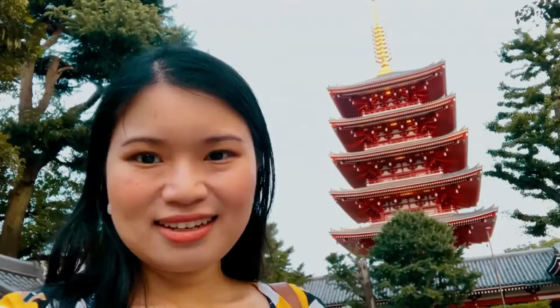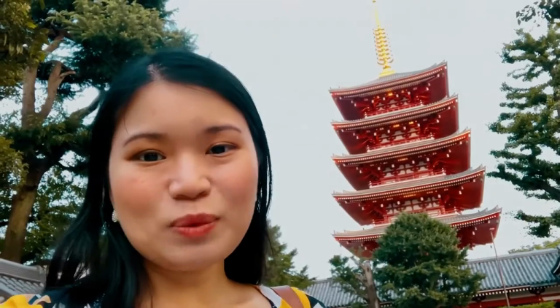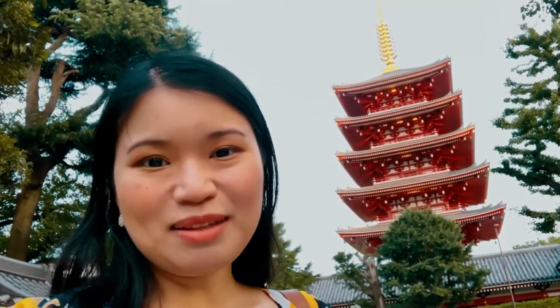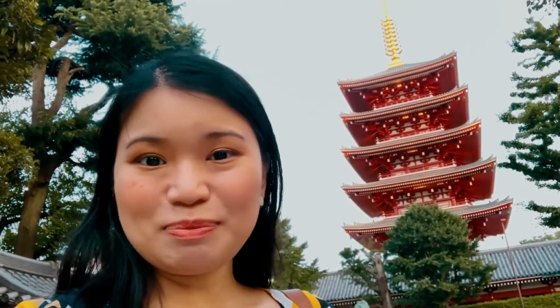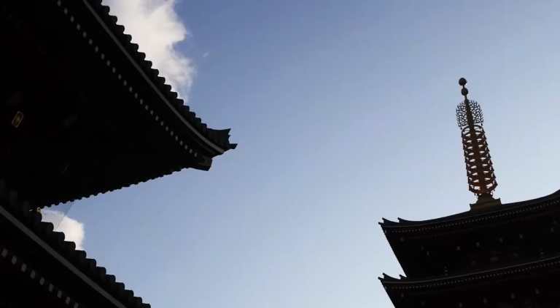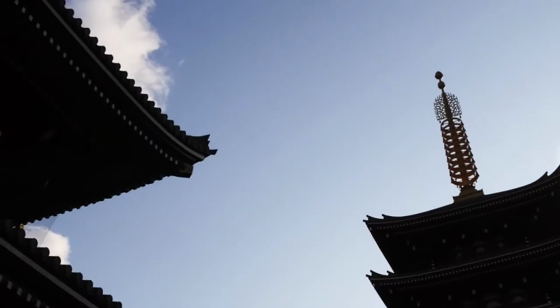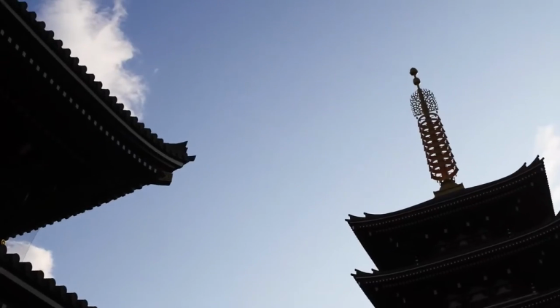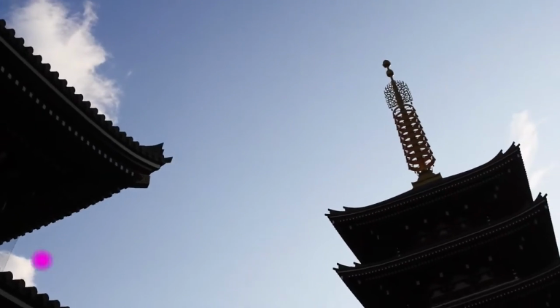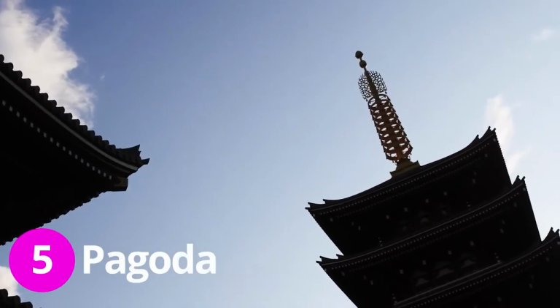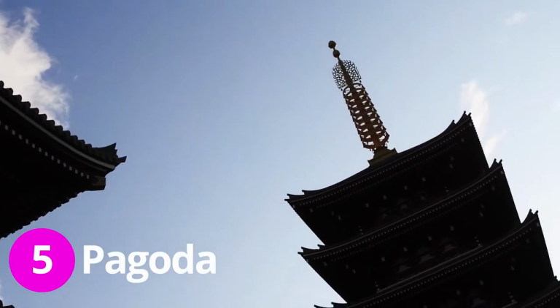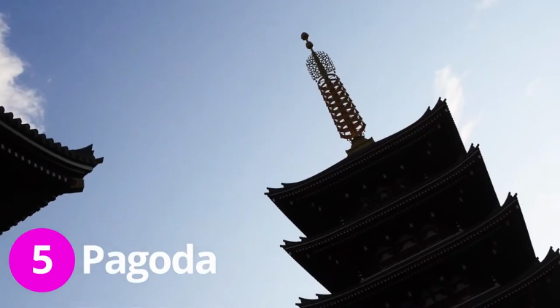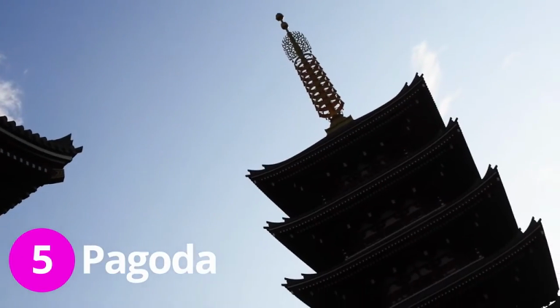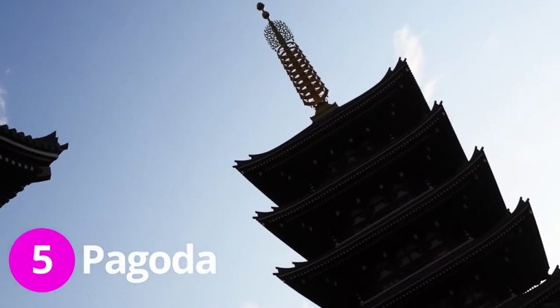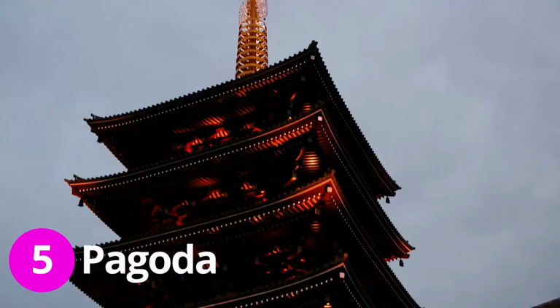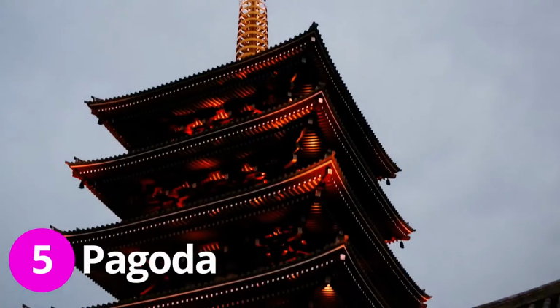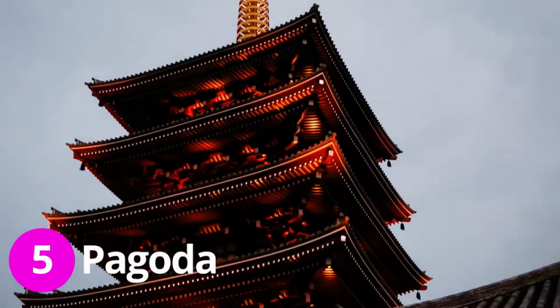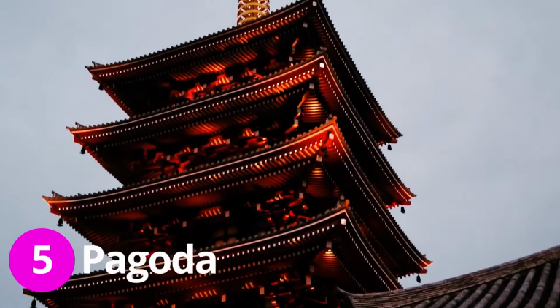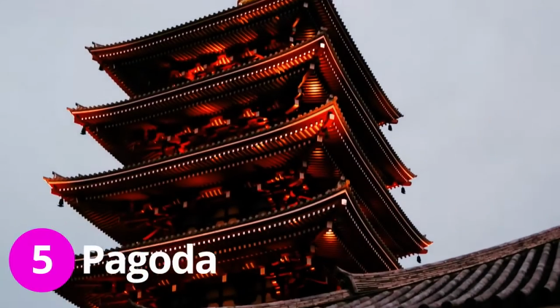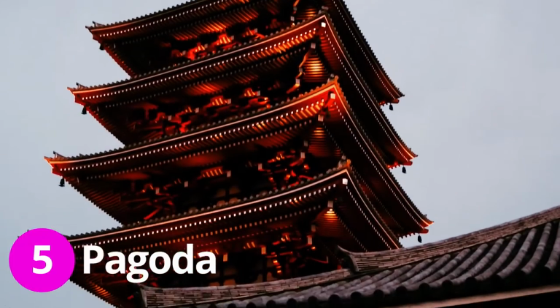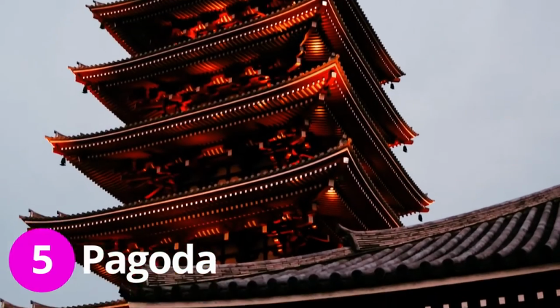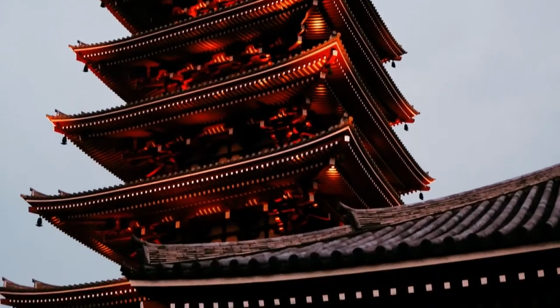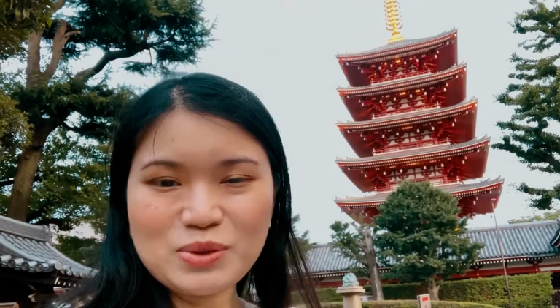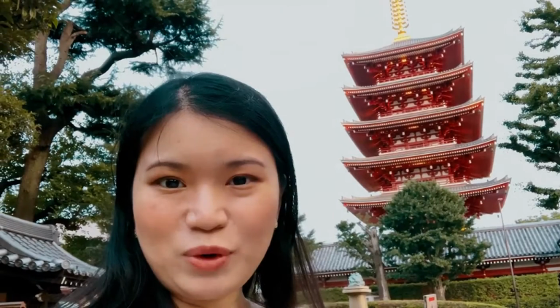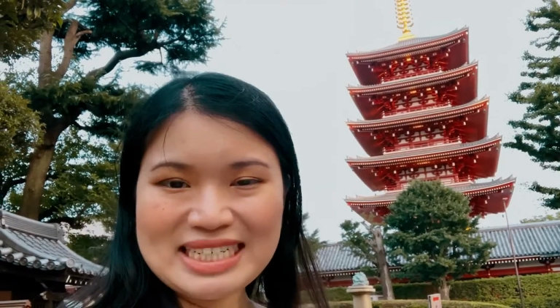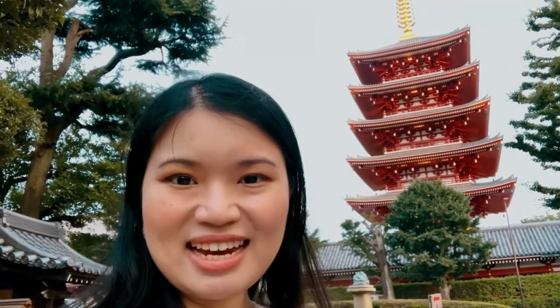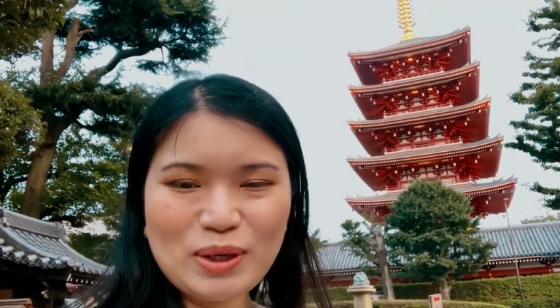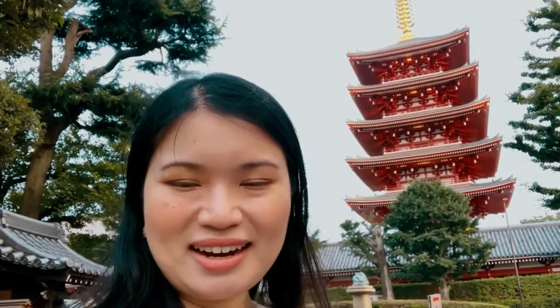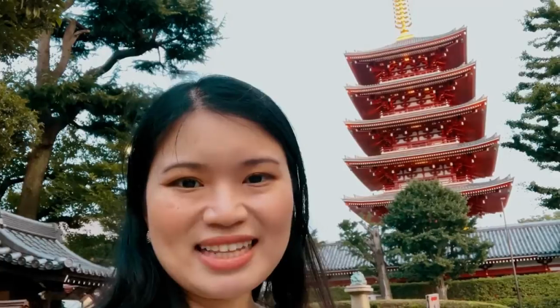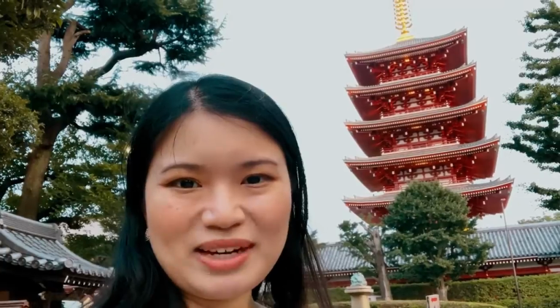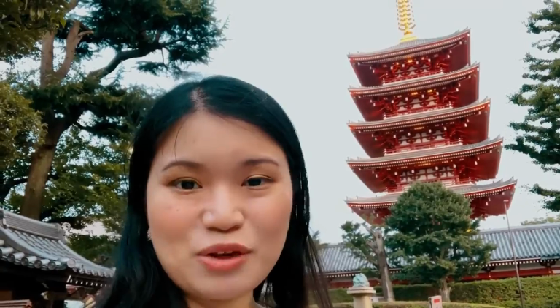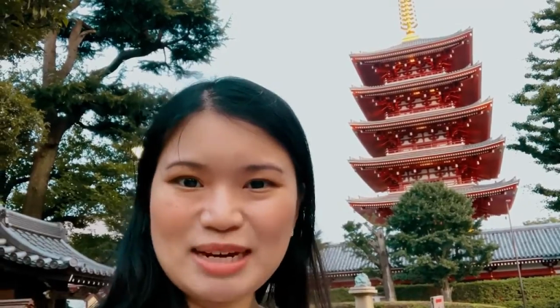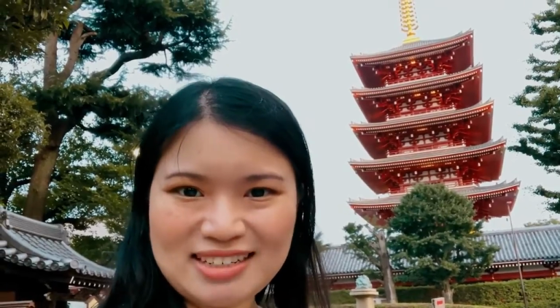Behind me is the beautiful five-storied pagoda here at Asakusa. It's off-limits to visitors. Only families of those who have graves inside the pagoda are allowed to enter three times a year.